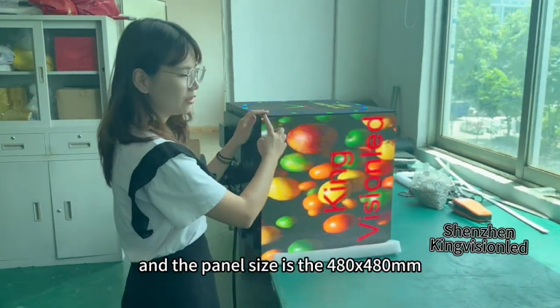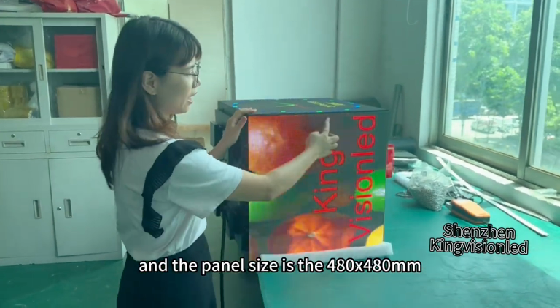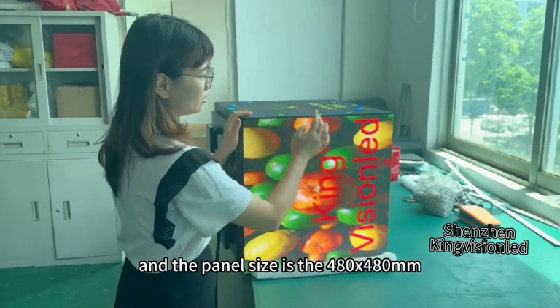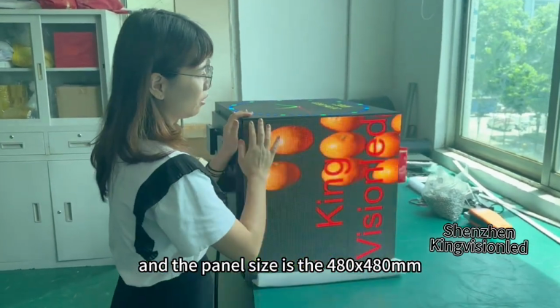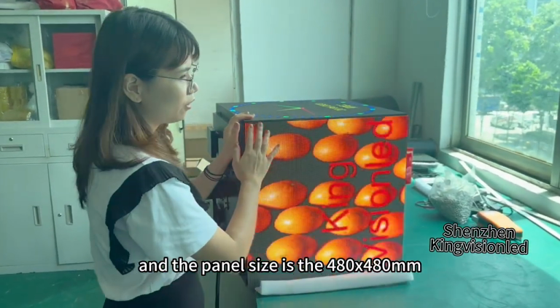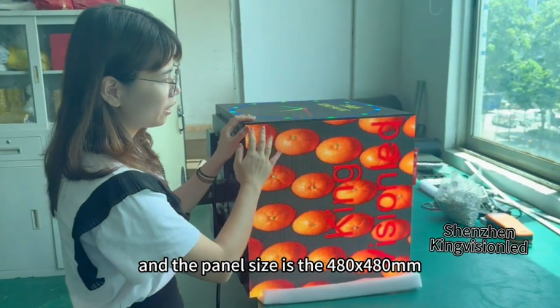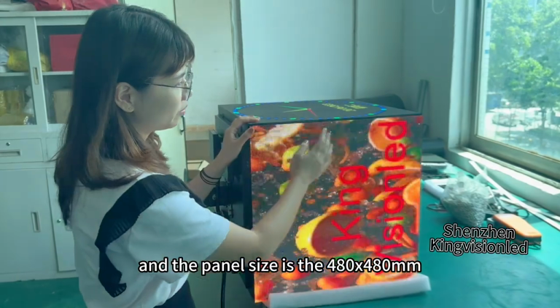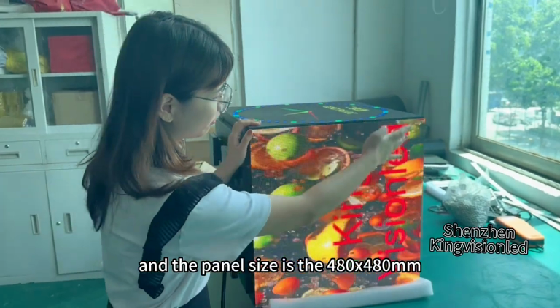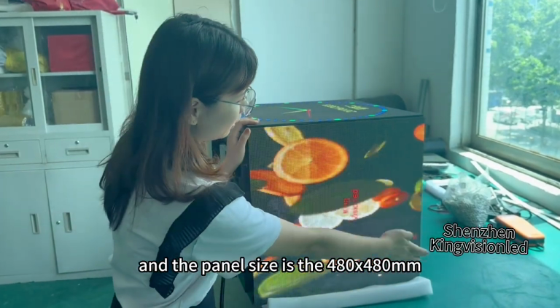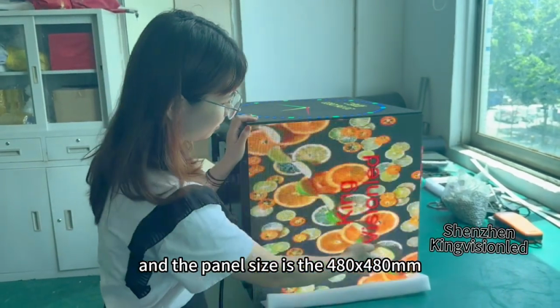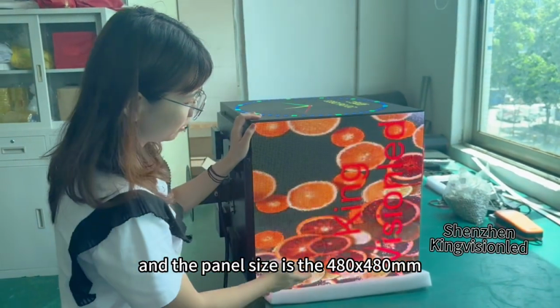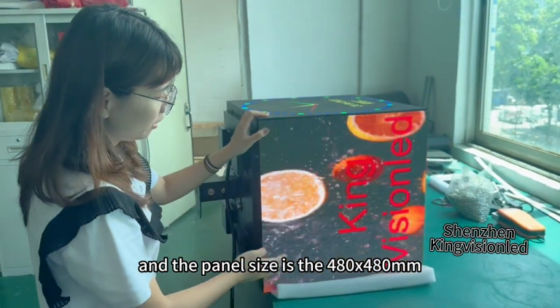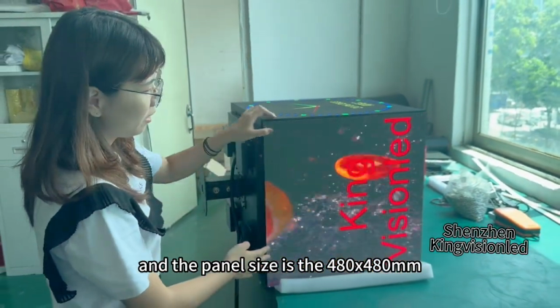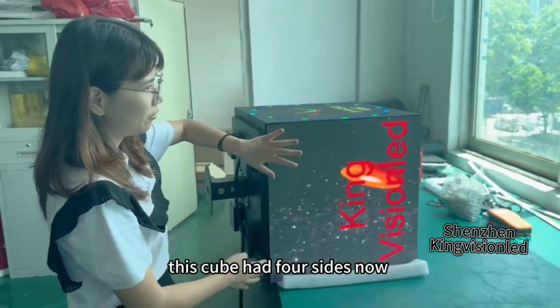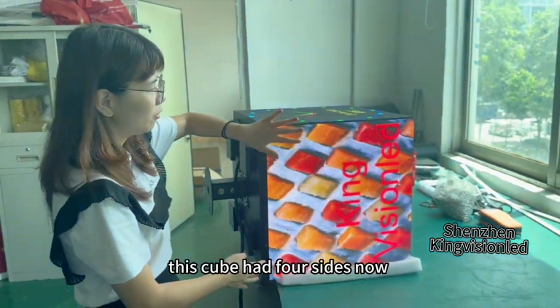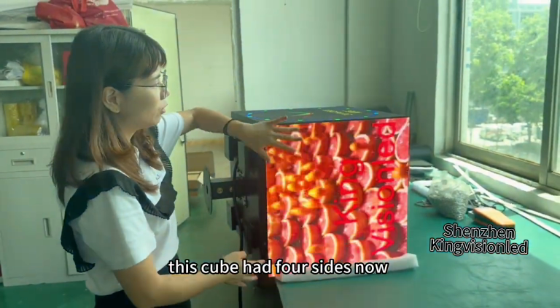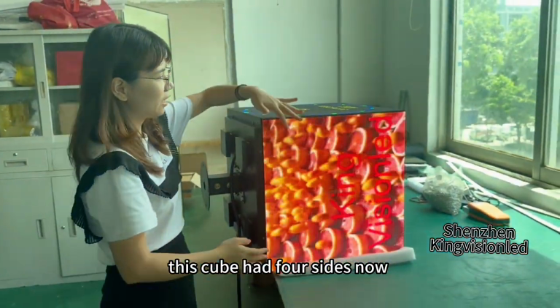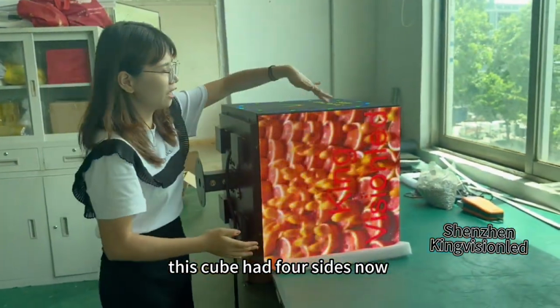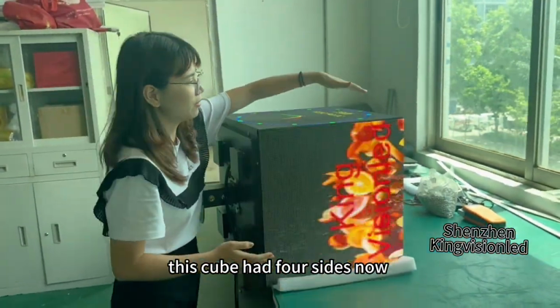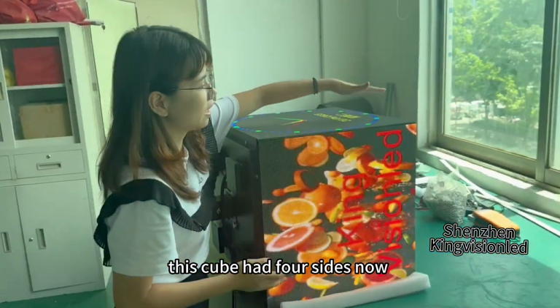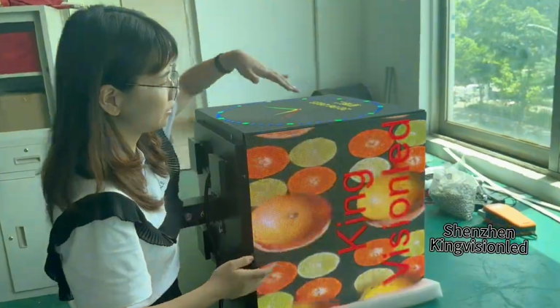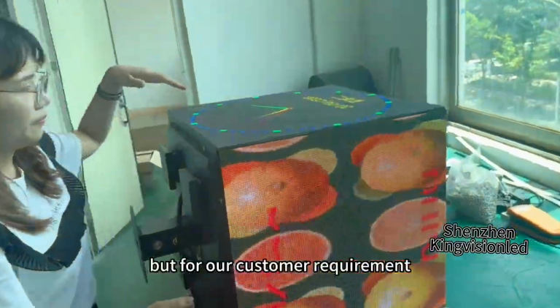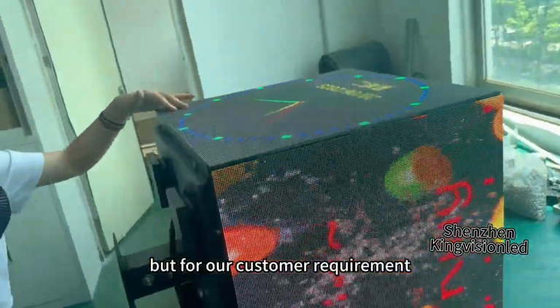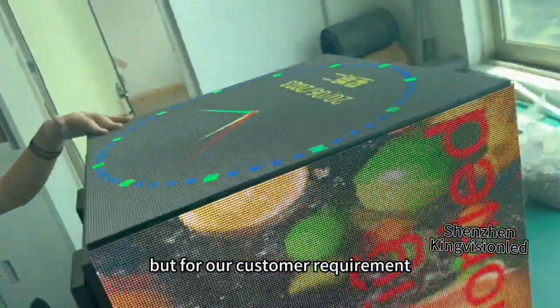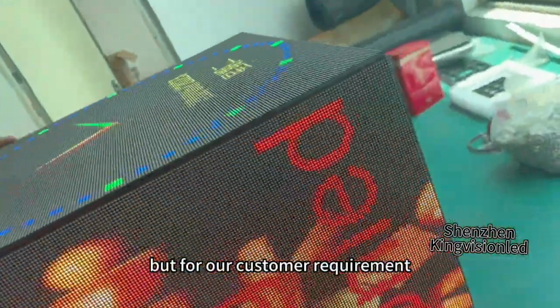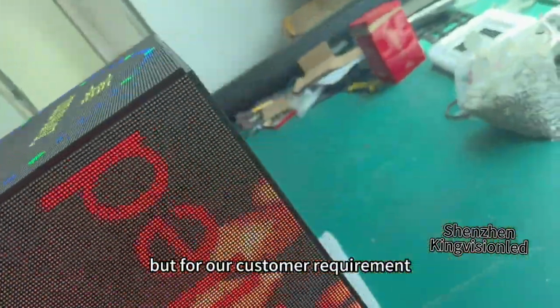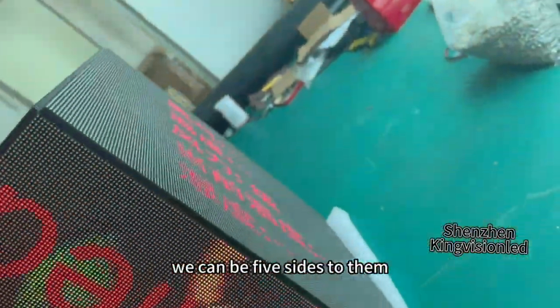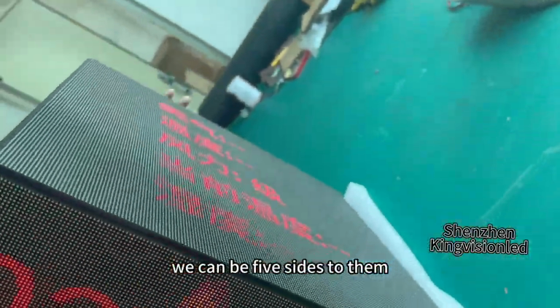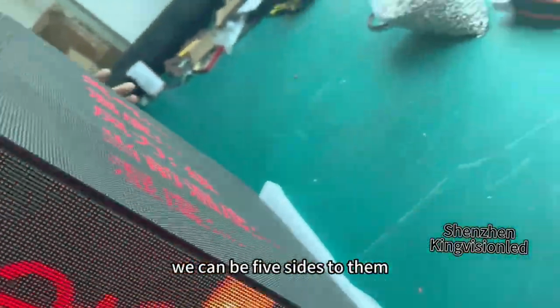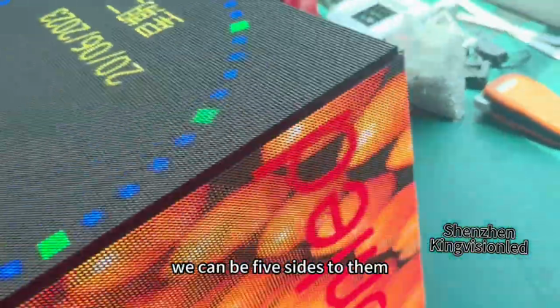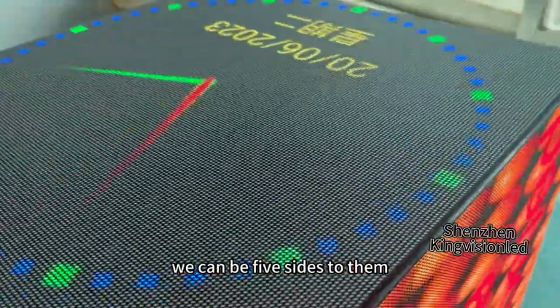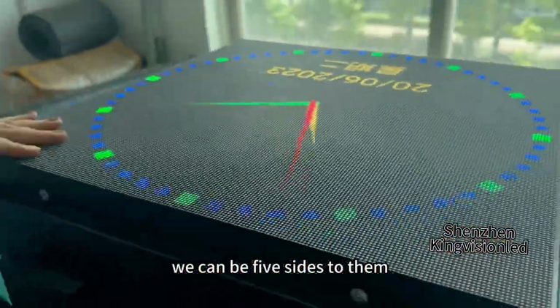The panel size is 418 x 418 mm. This Q-board comes in four standard sizes, but based on customer requirements, we can offer sizes from five up to ten.